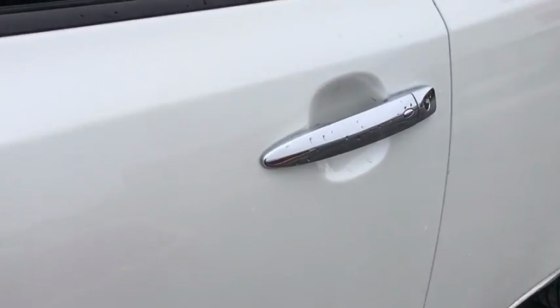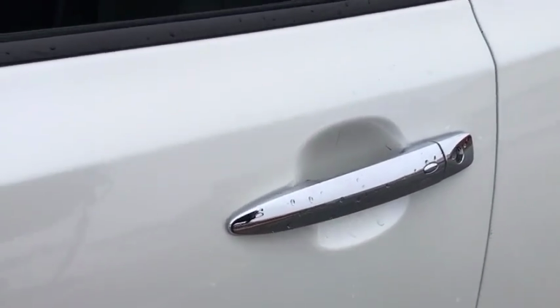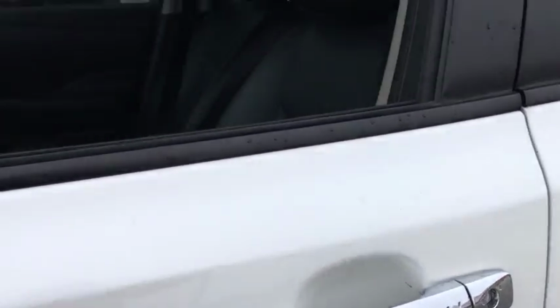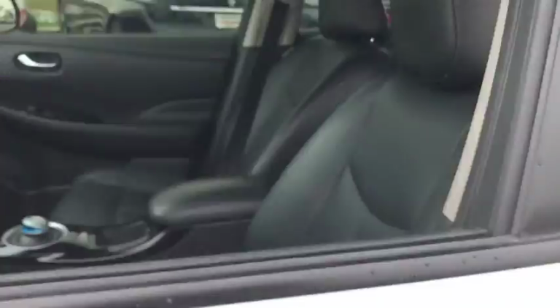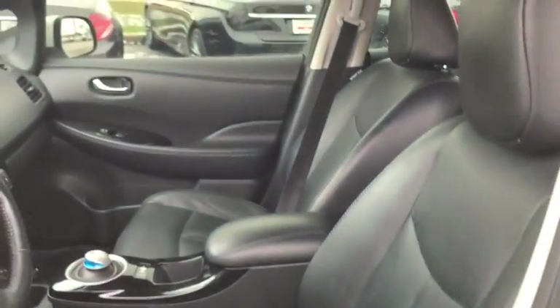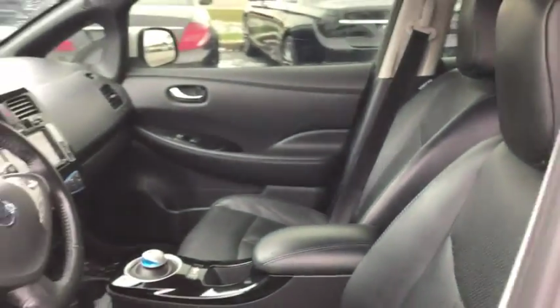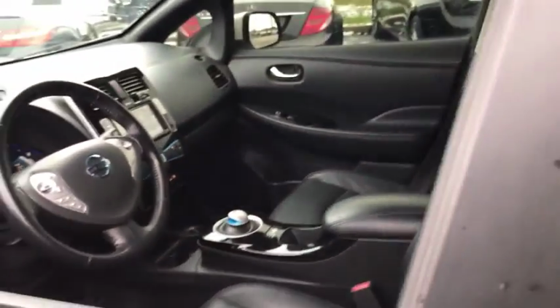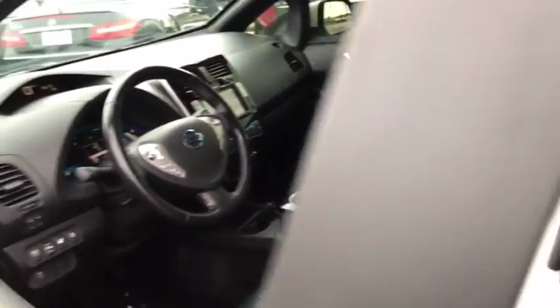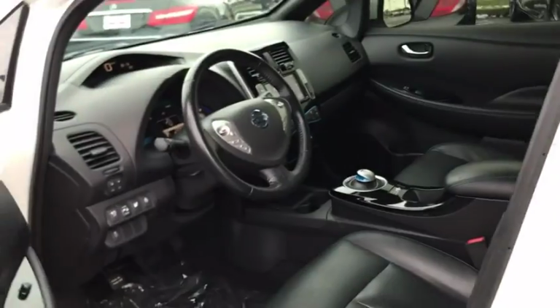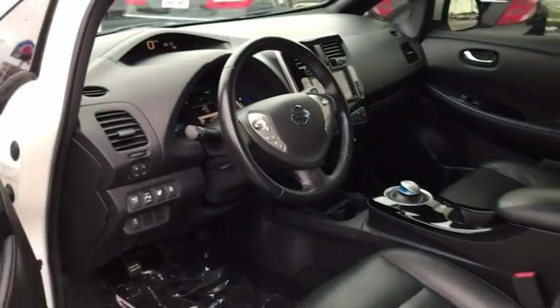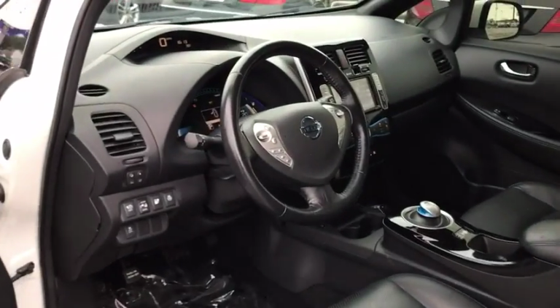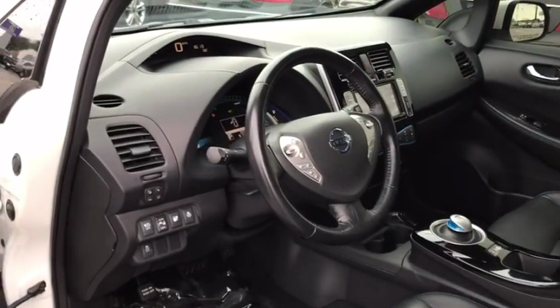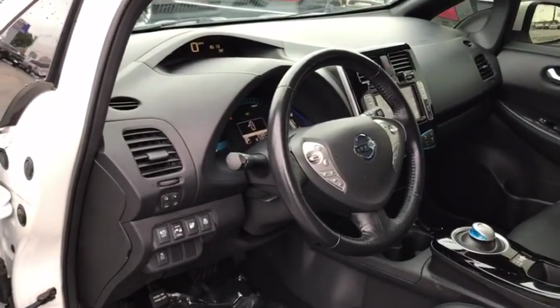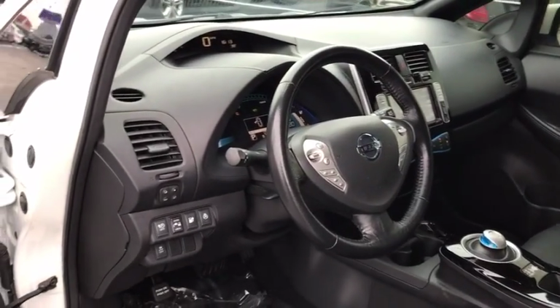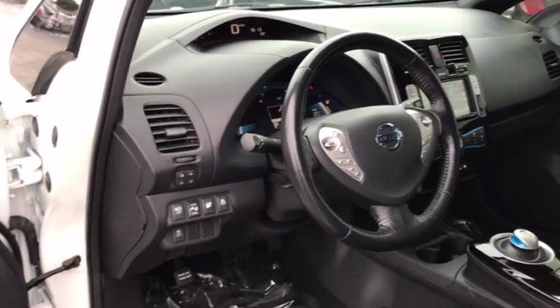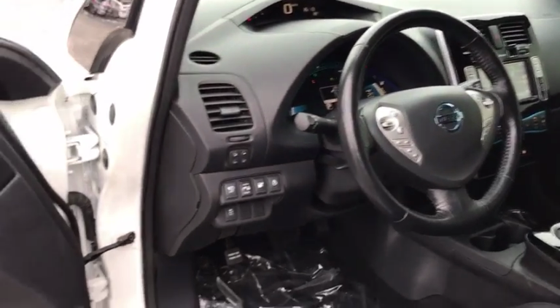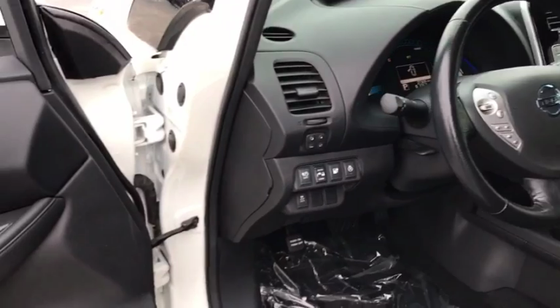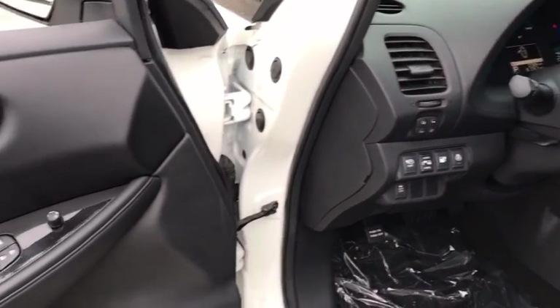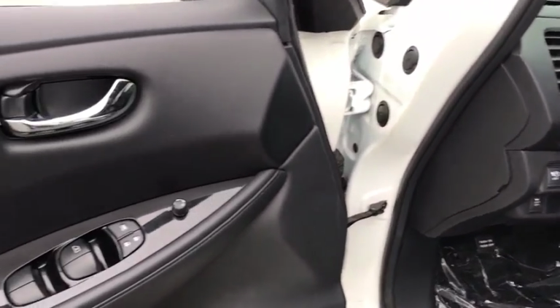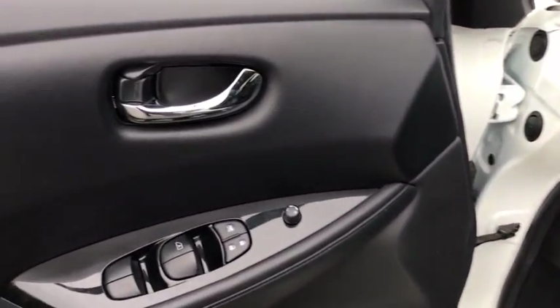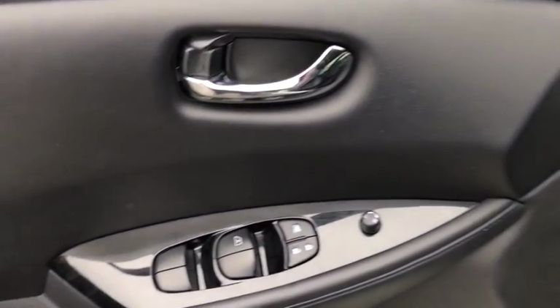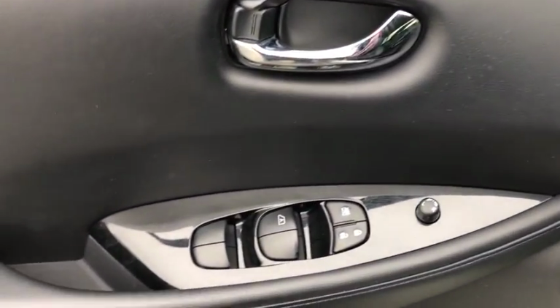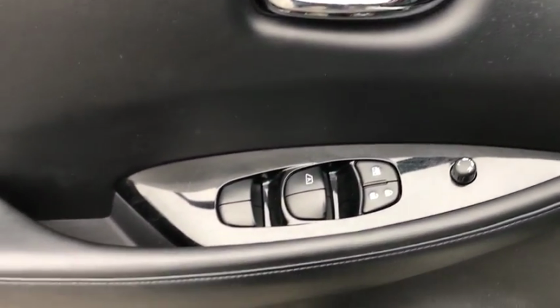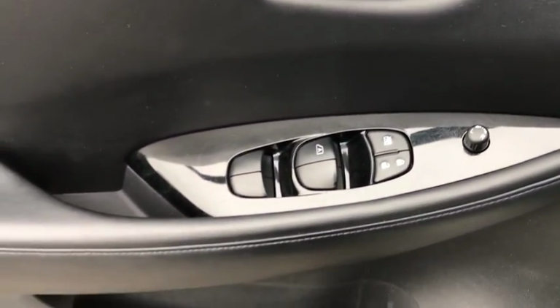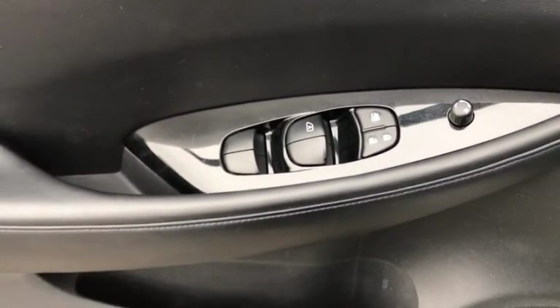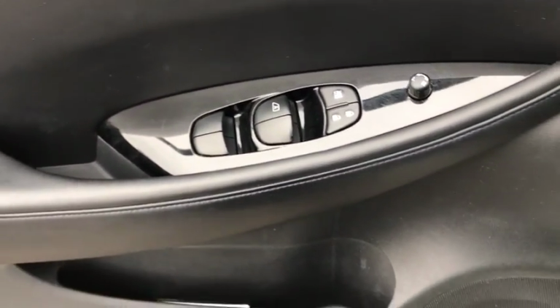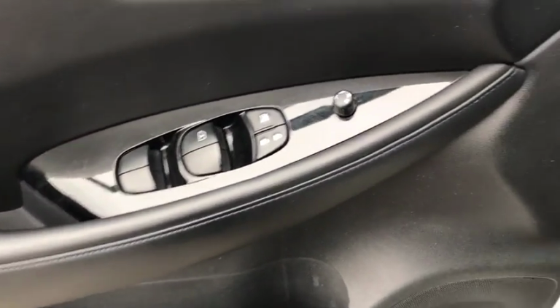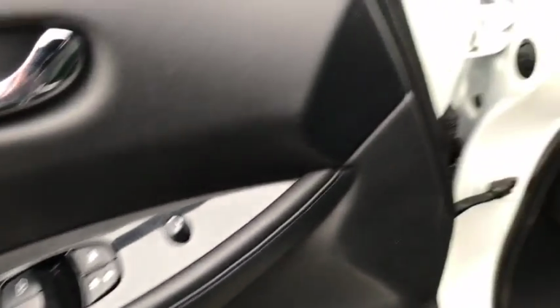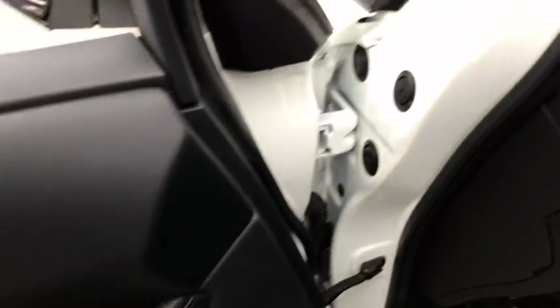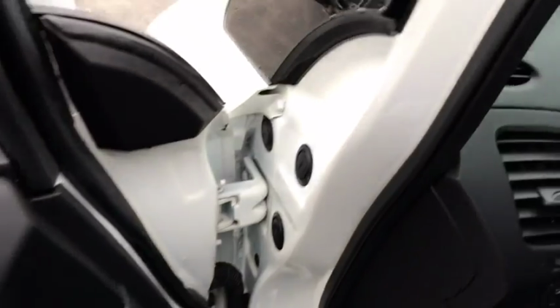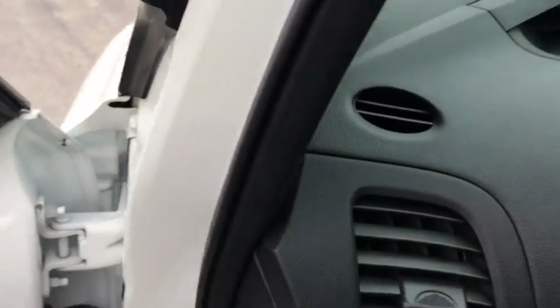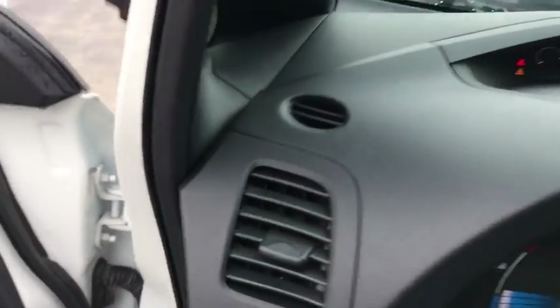Navigation system, traction control, dual airbags, leather-wrapped steering wheel, power steering, alloy wheels, four-wheel disc brakes, CD player, rear window defroster, heated front seats, heated steering wheel.